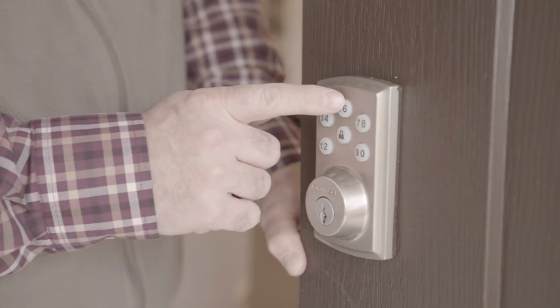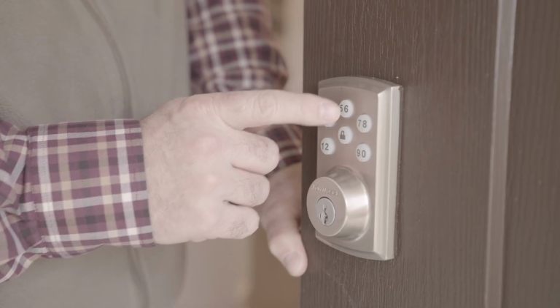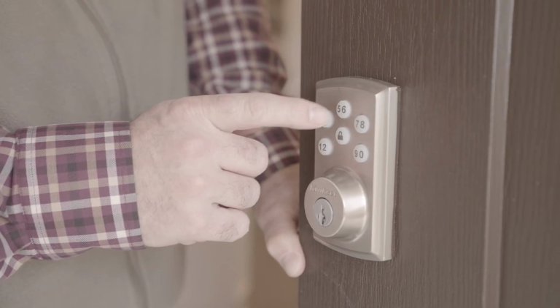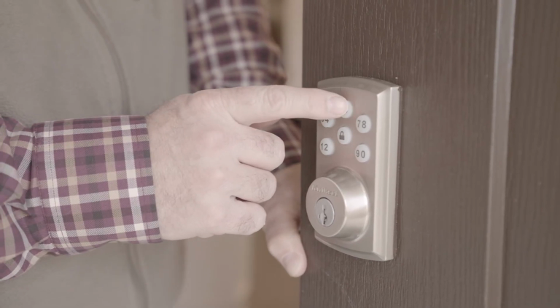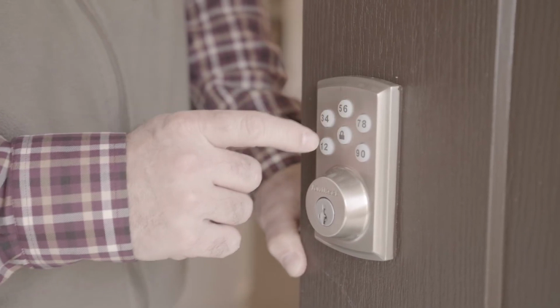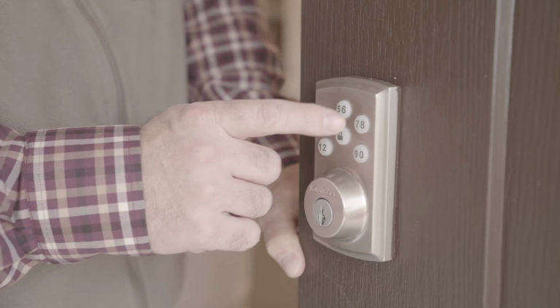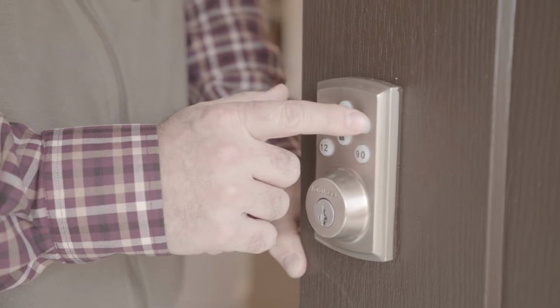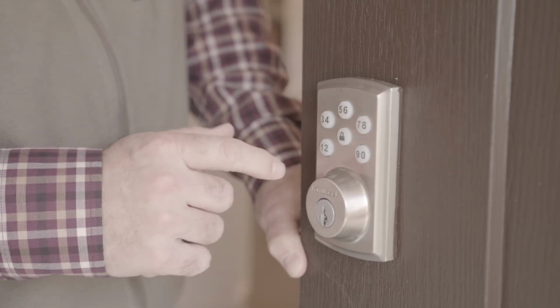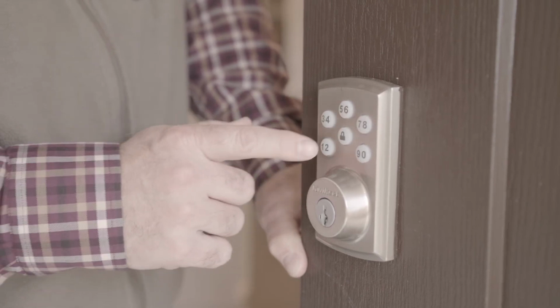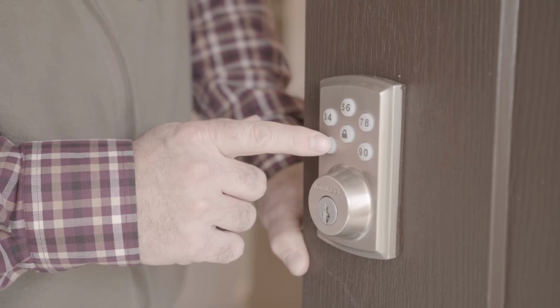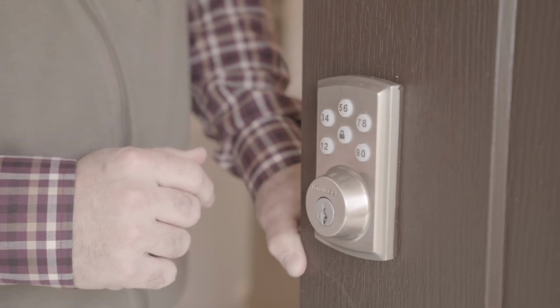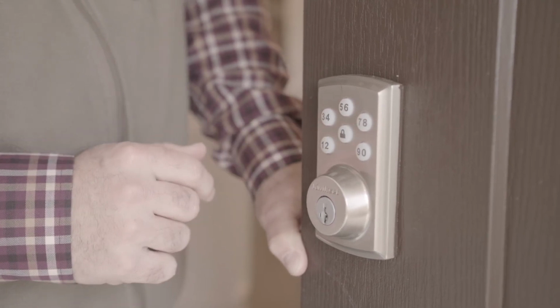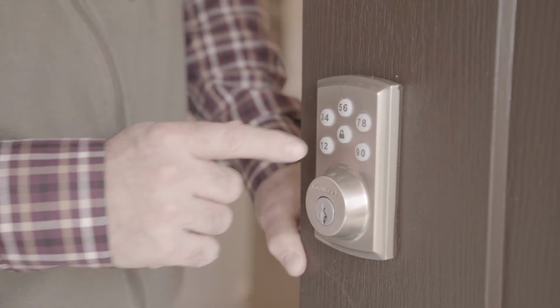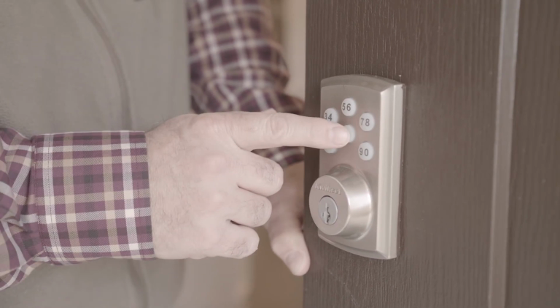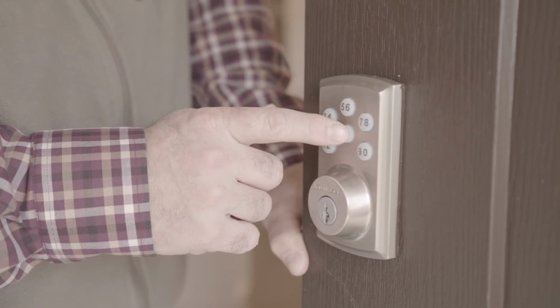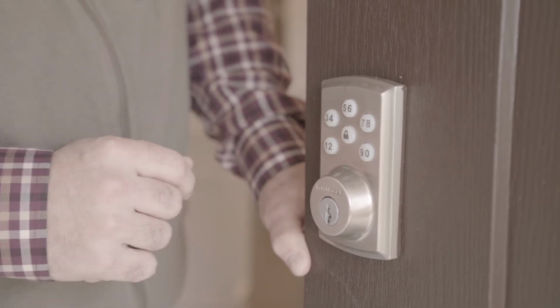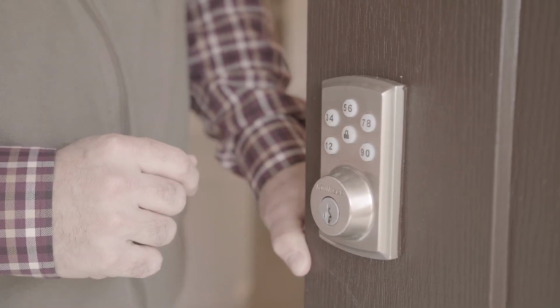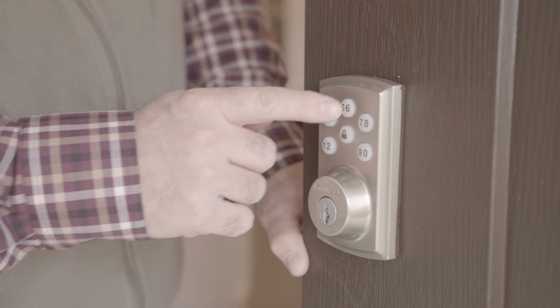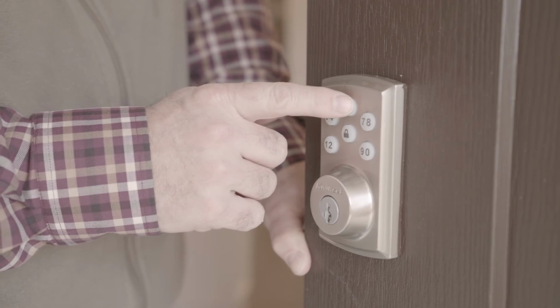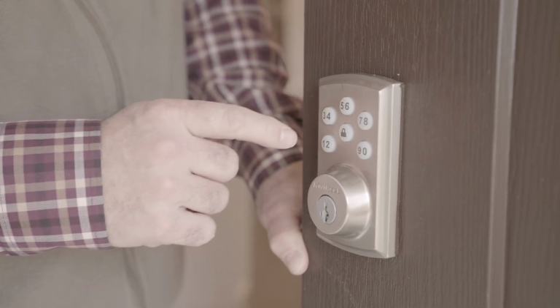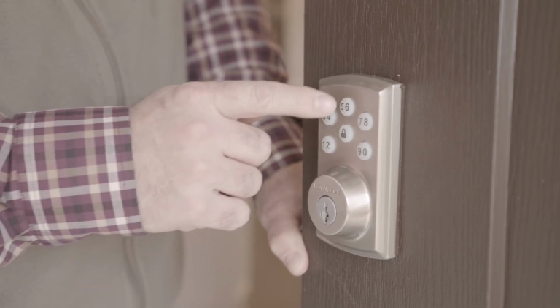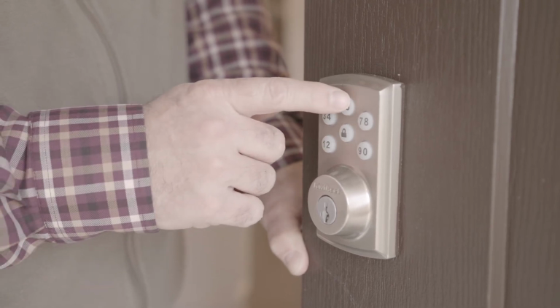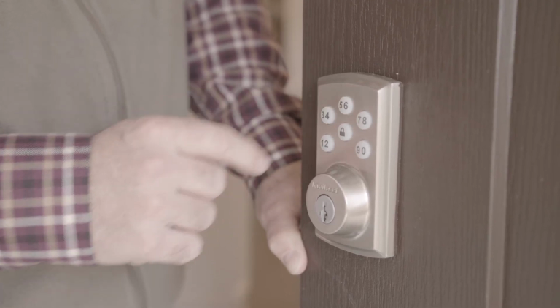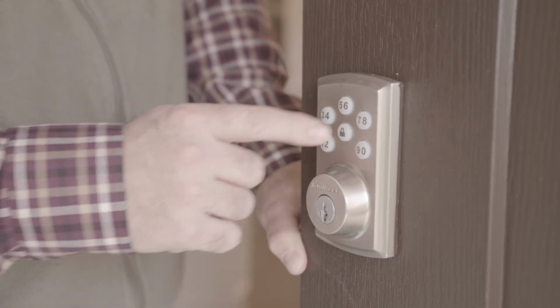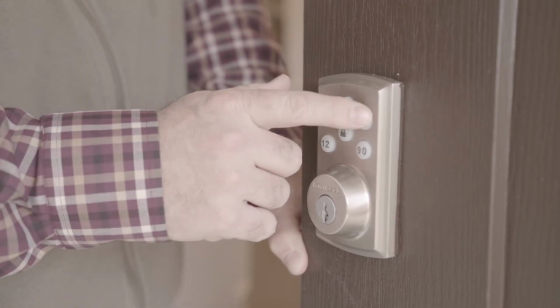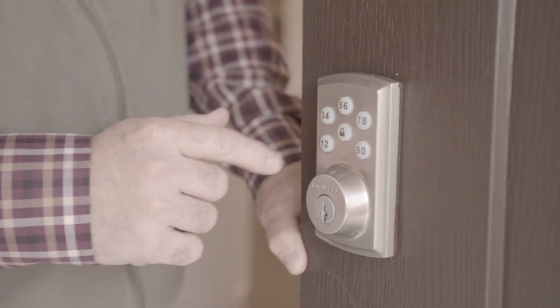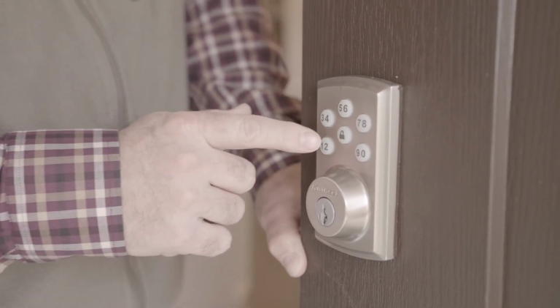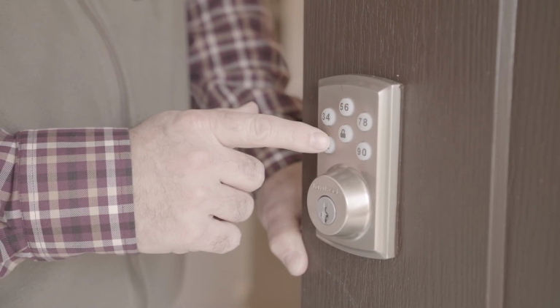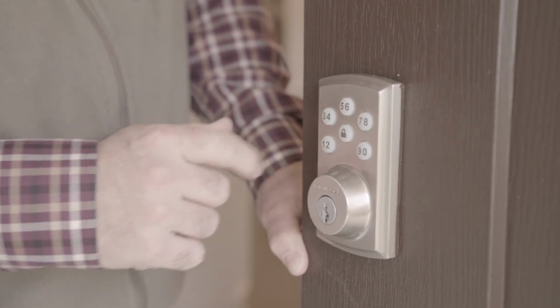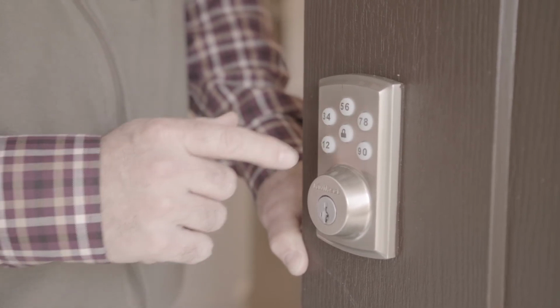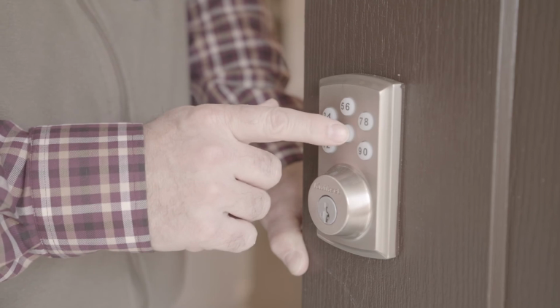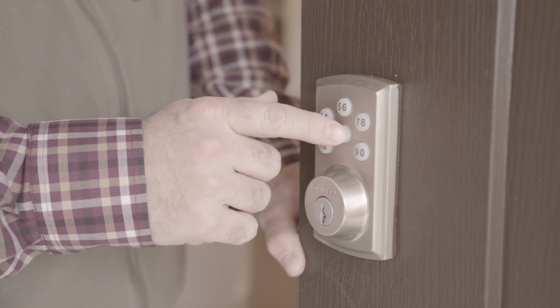Enter the user code to be deleted. Press the lock button once and re-enter the user code. Then press the lock button again. This will disable the code previously programmed into the Z-Wave lock set.